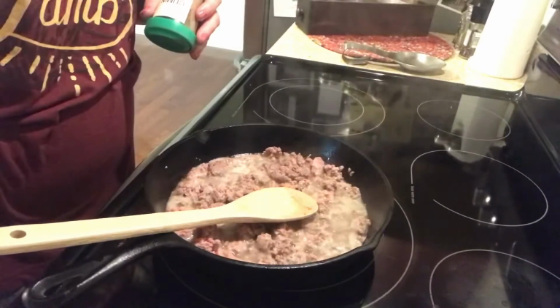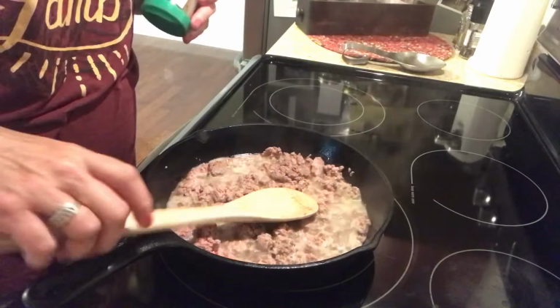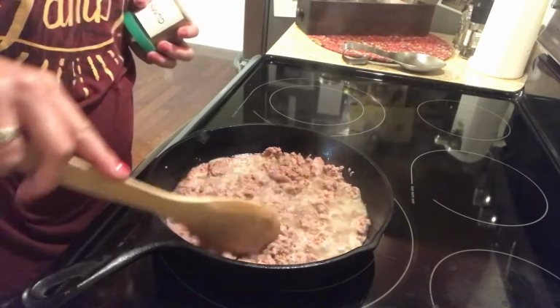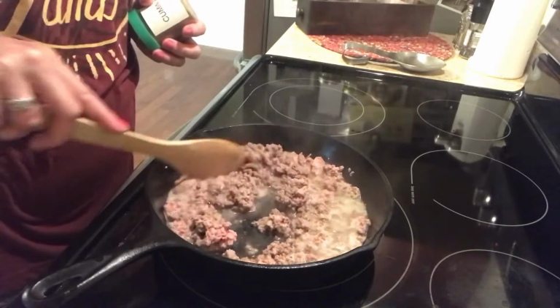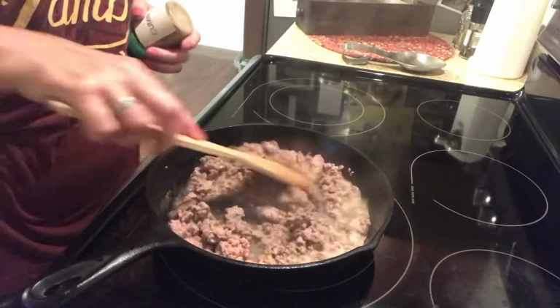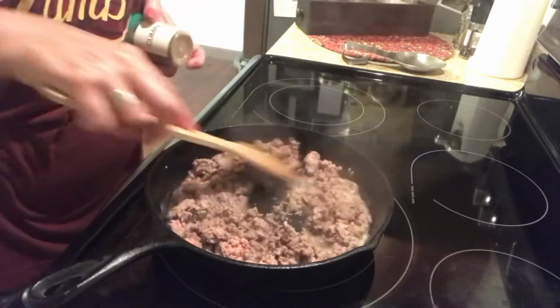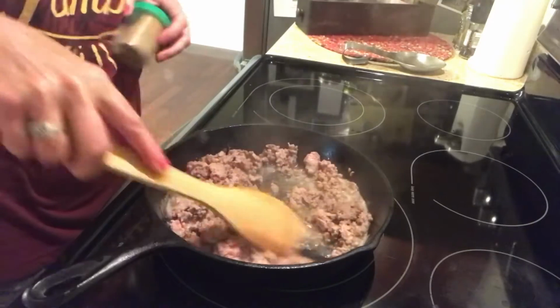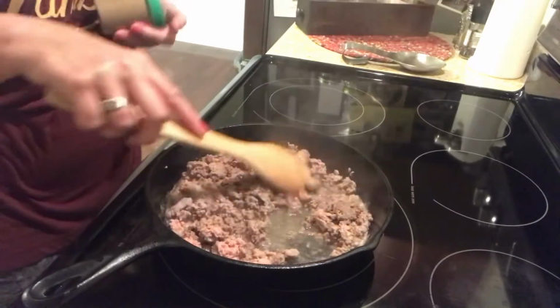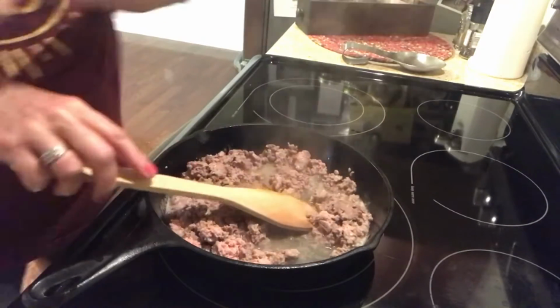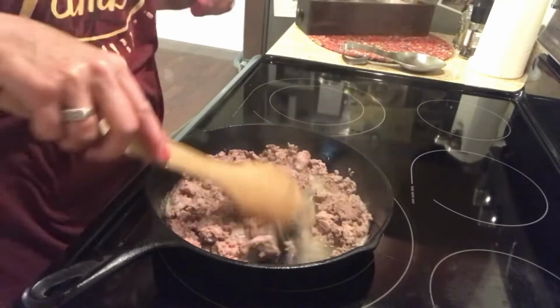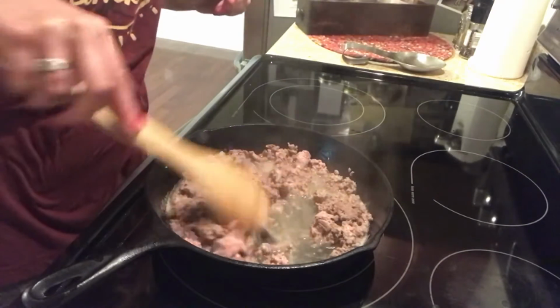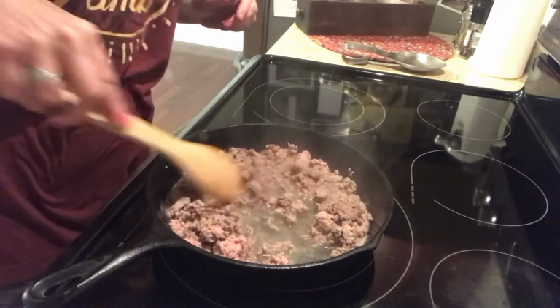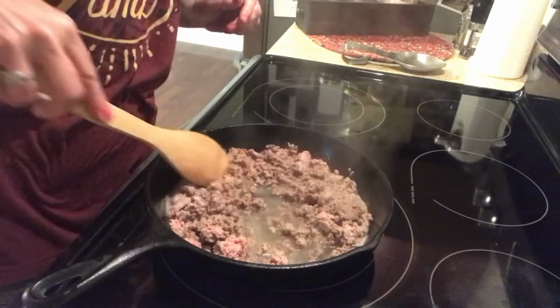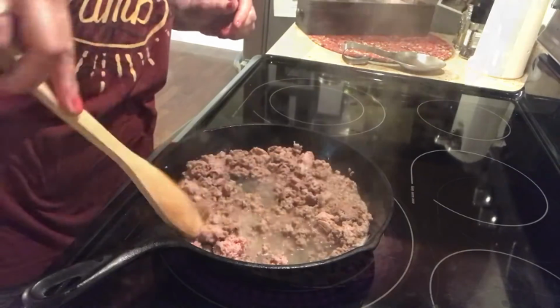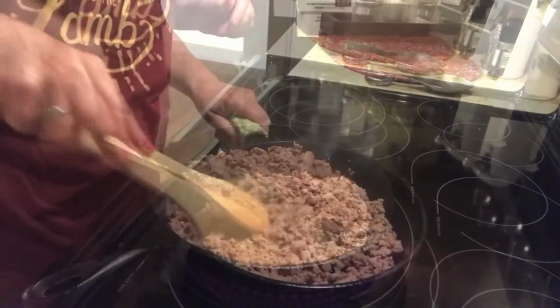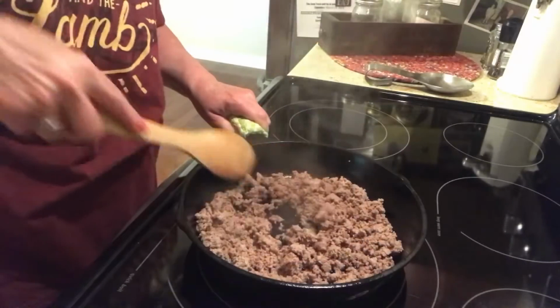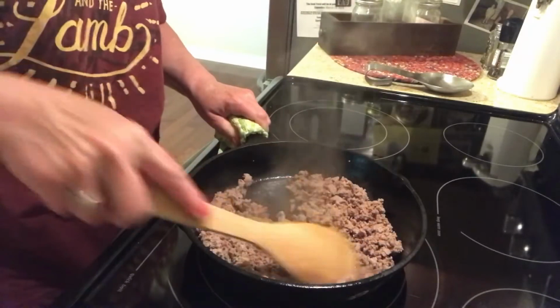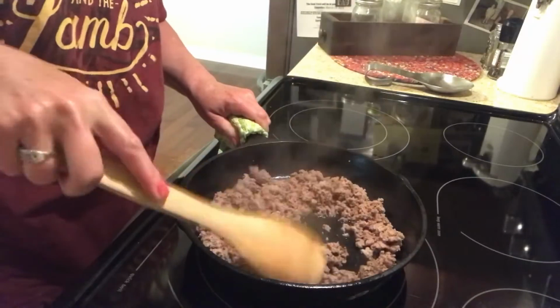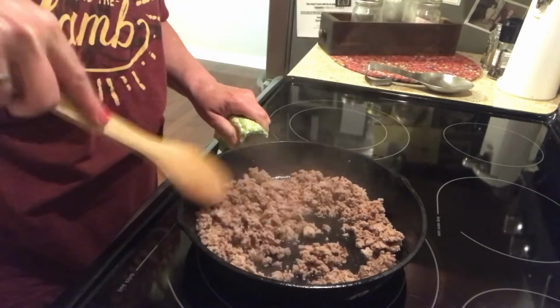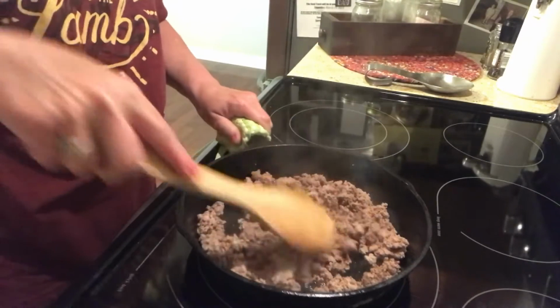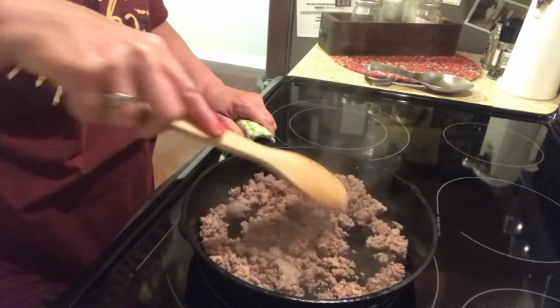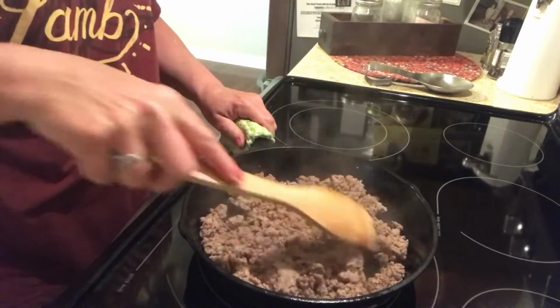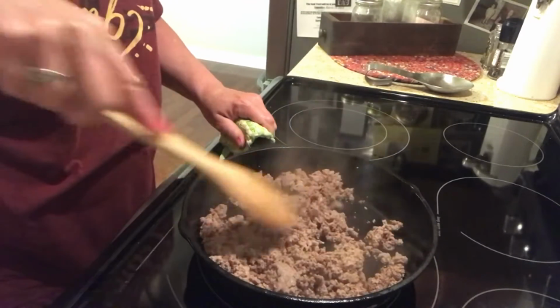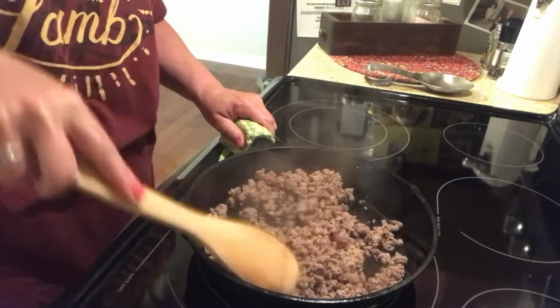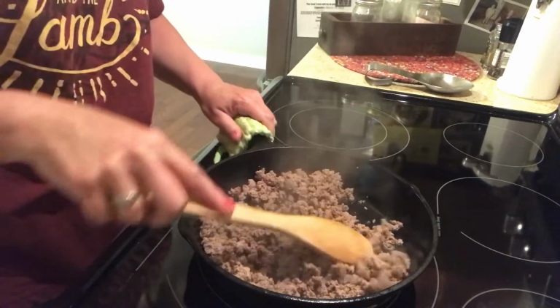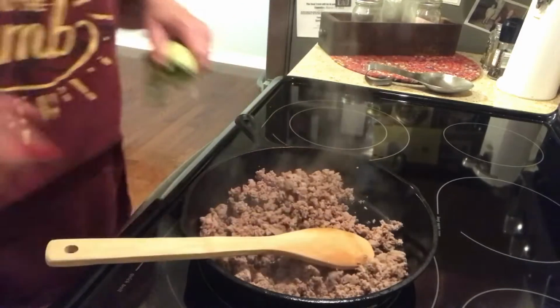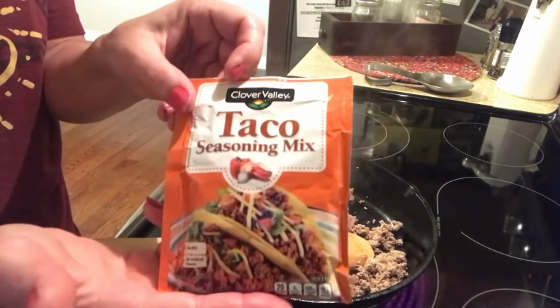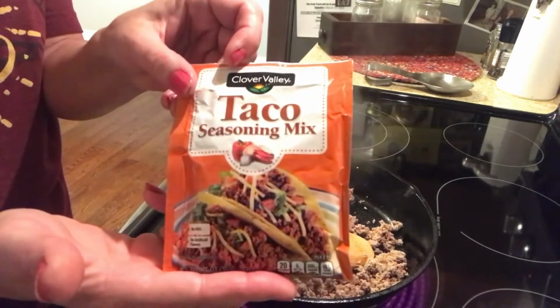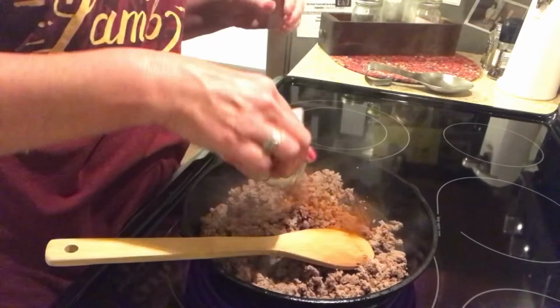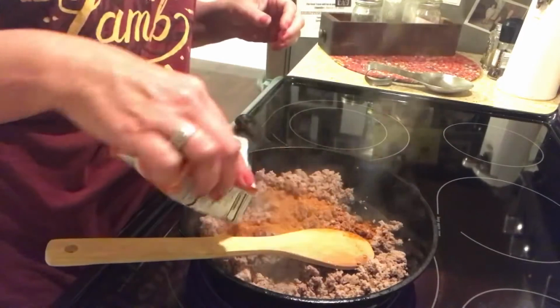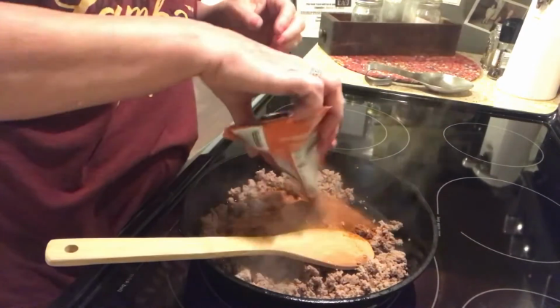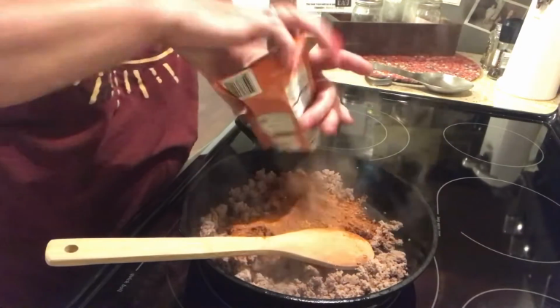I'm using one pound of ground turkey here. You could use ground beef if you like. Make sure to drain the fat off of that turkey or beef, which I did. Add some taco seasoning mix.